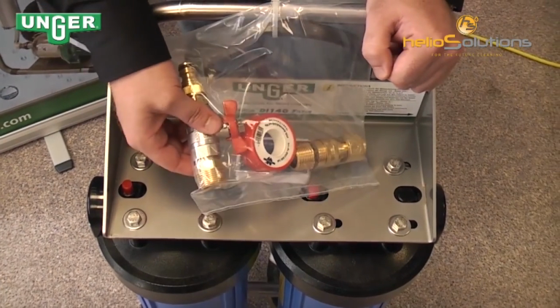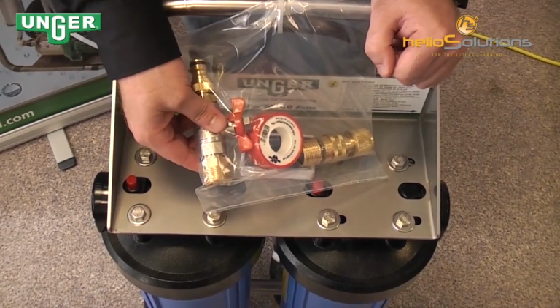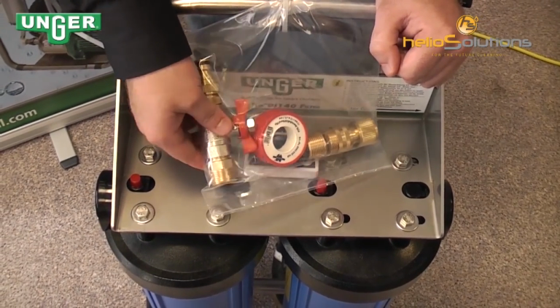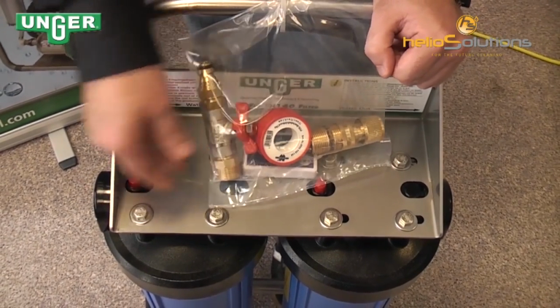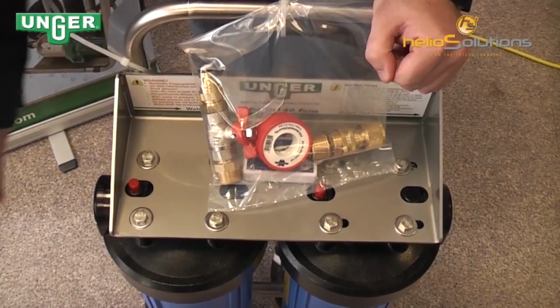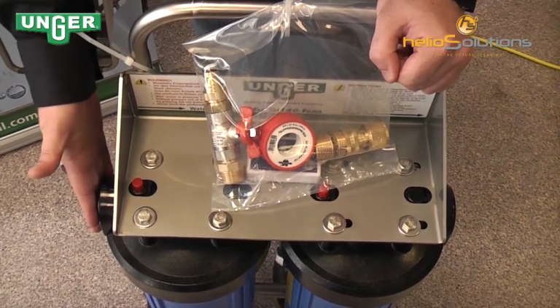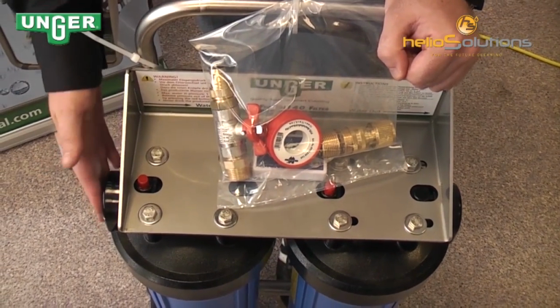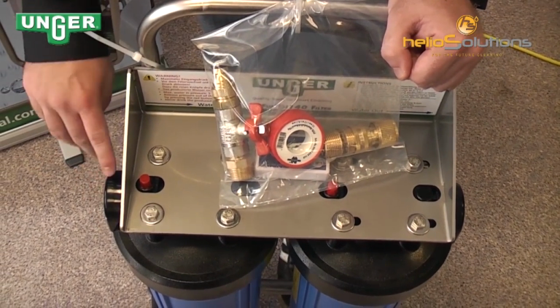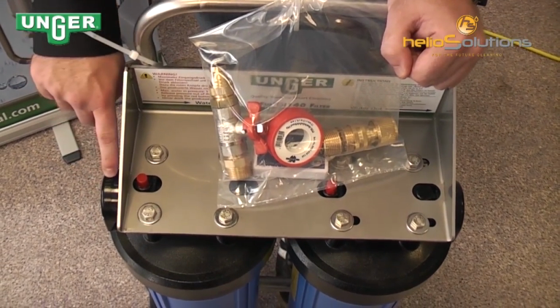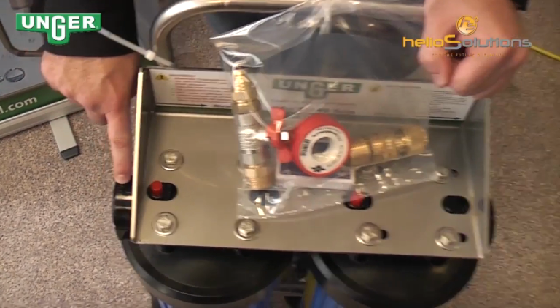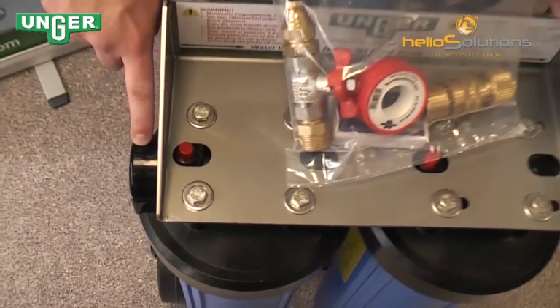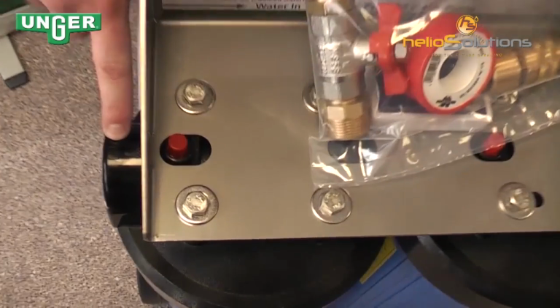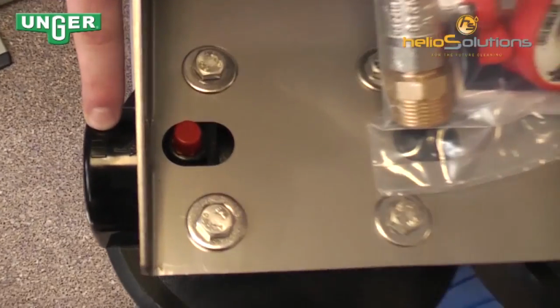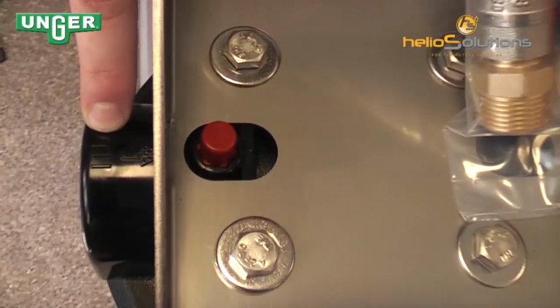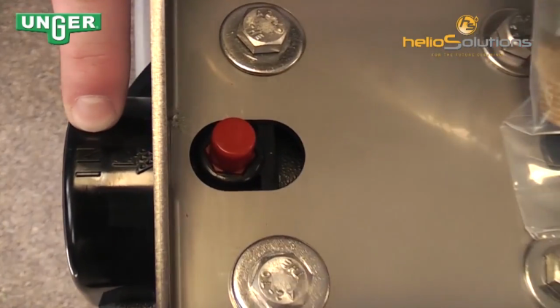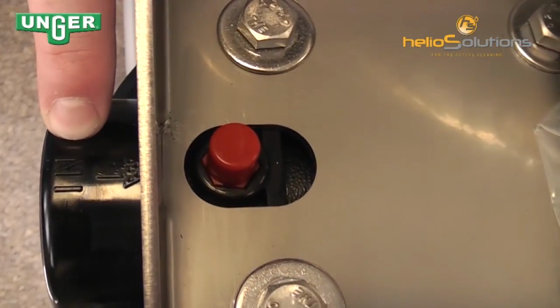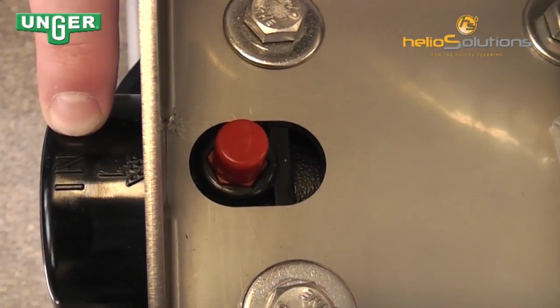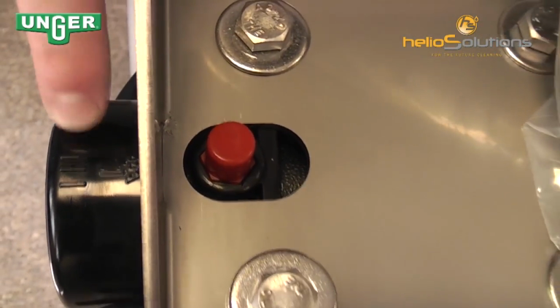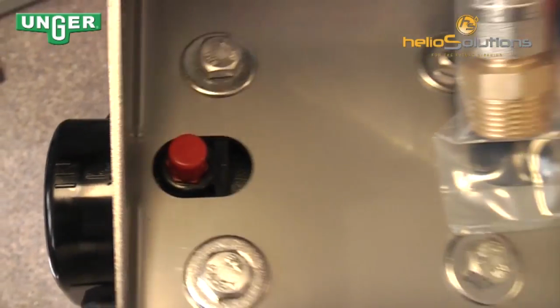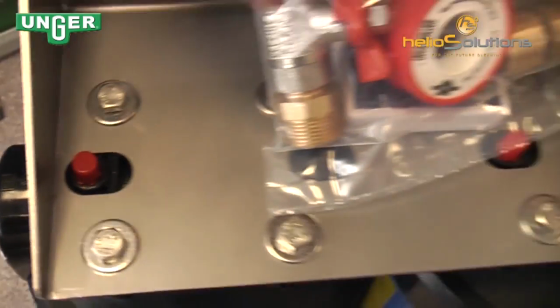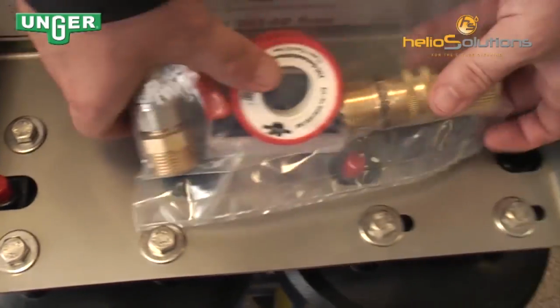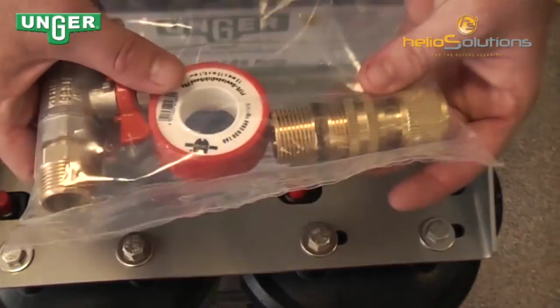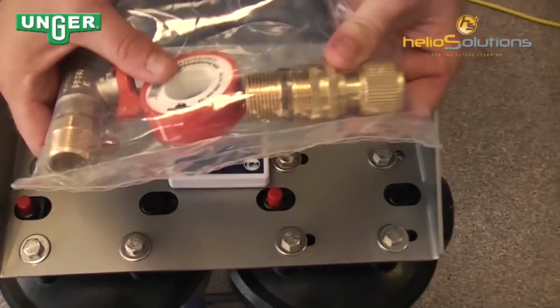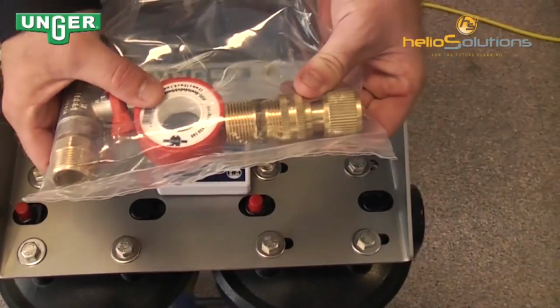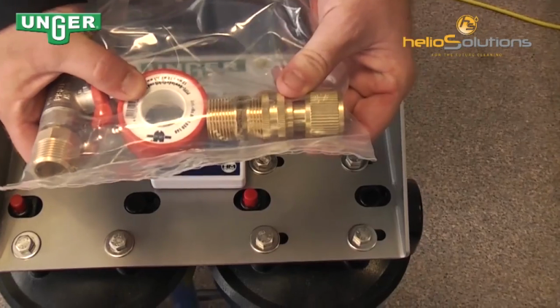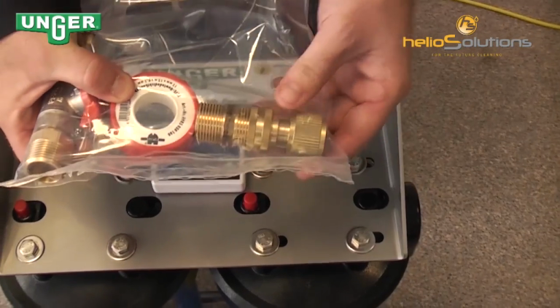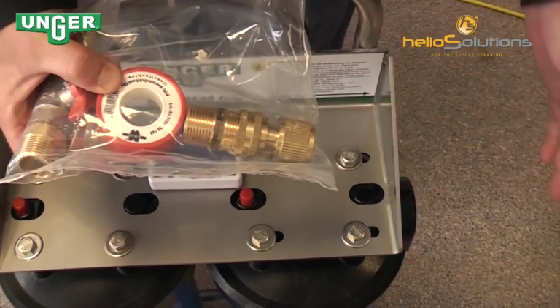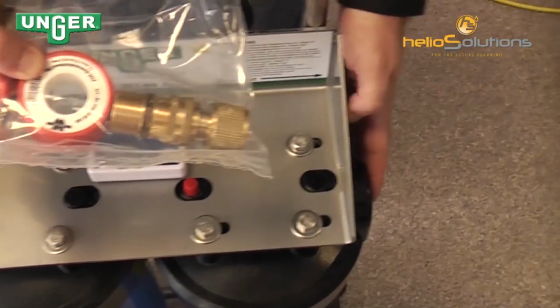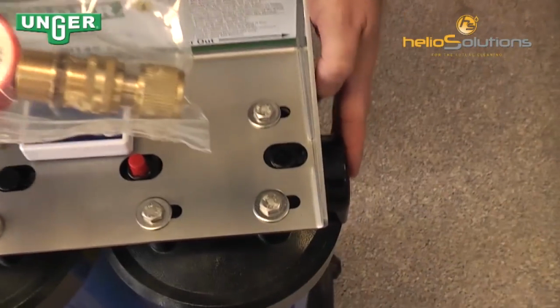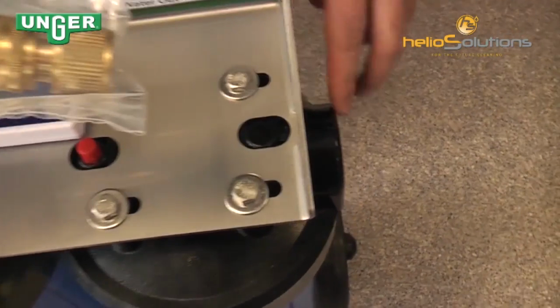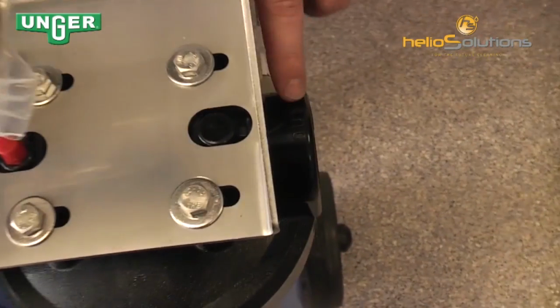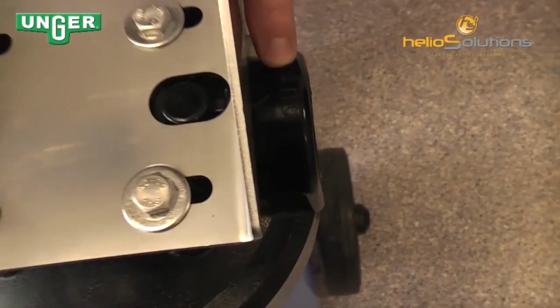This input valve goes on this side of the machine where you can see 'in', and the output connection goes on this side of the machine where you can see 'out'.